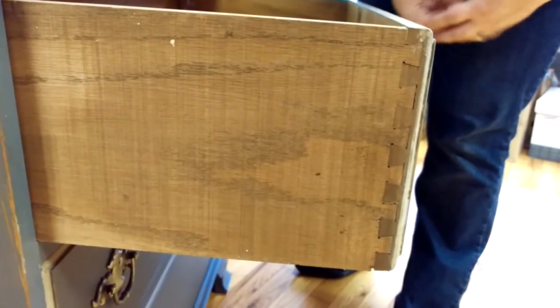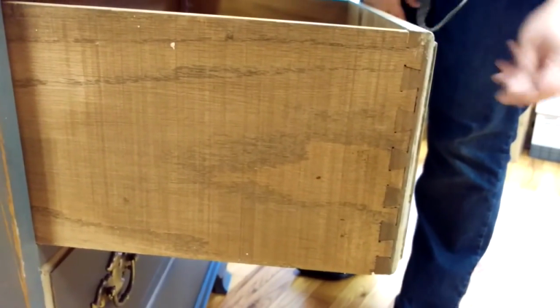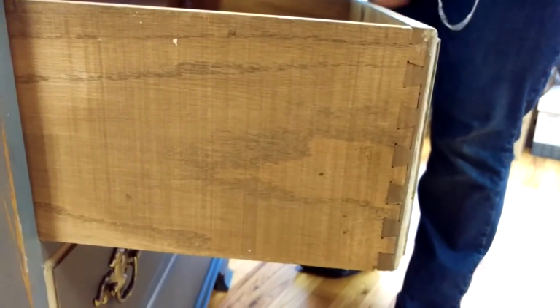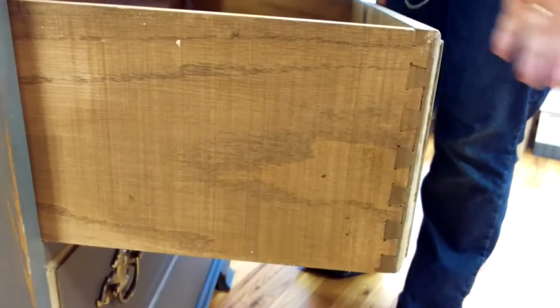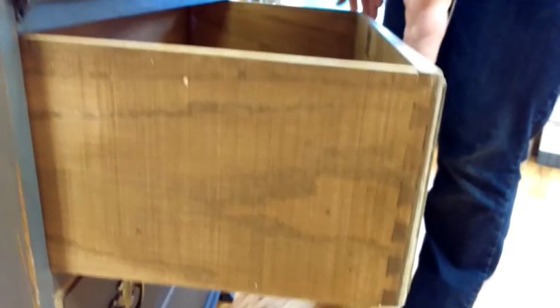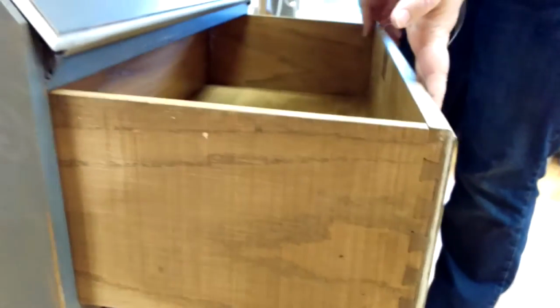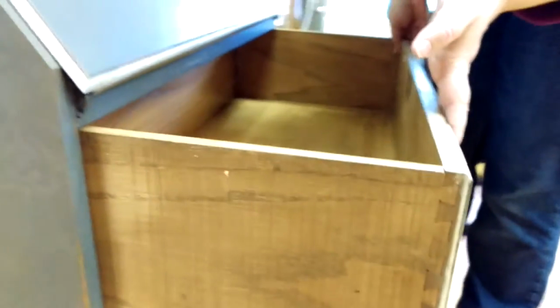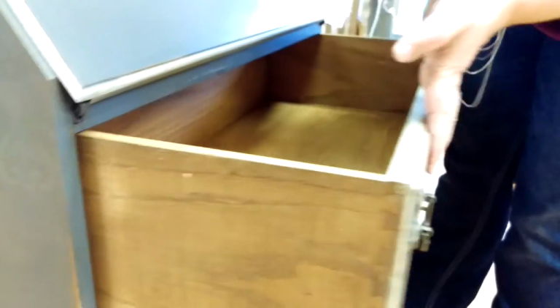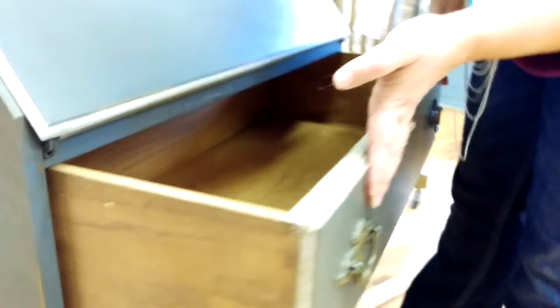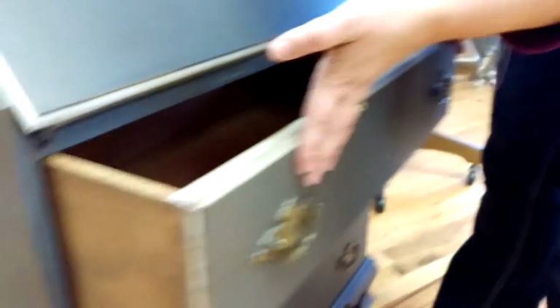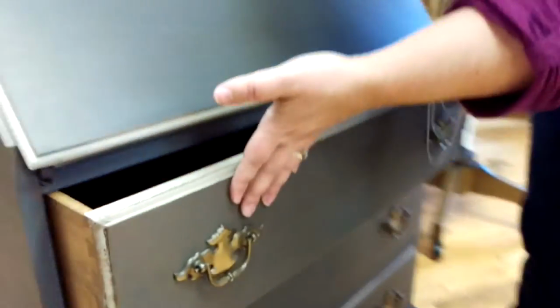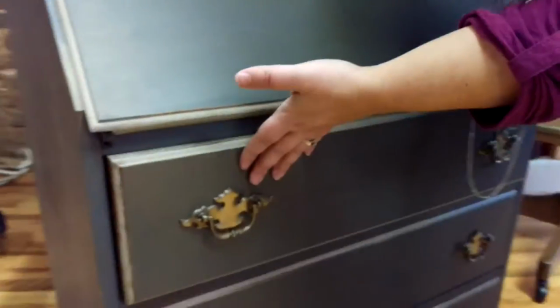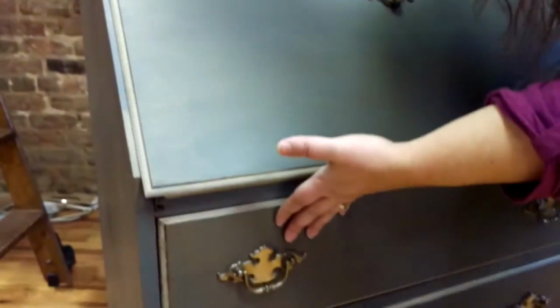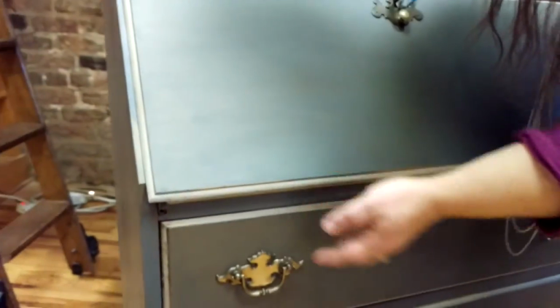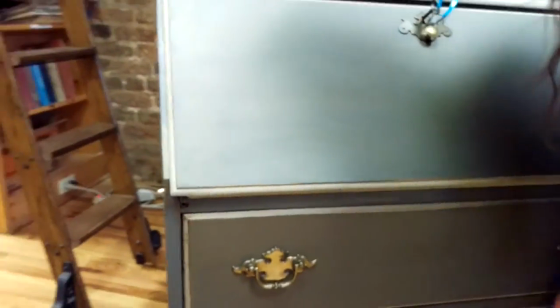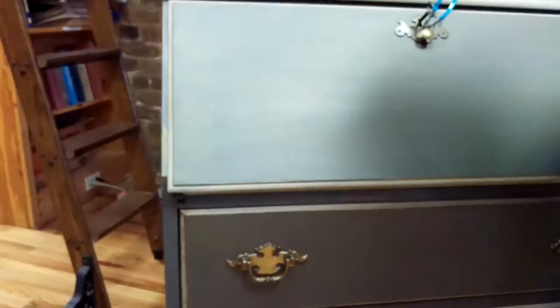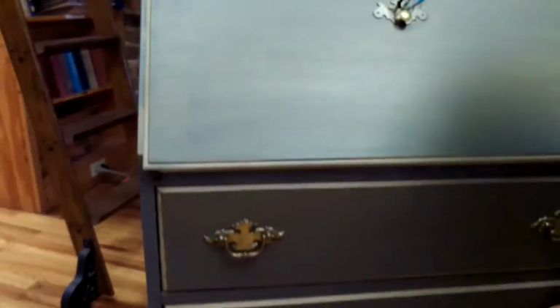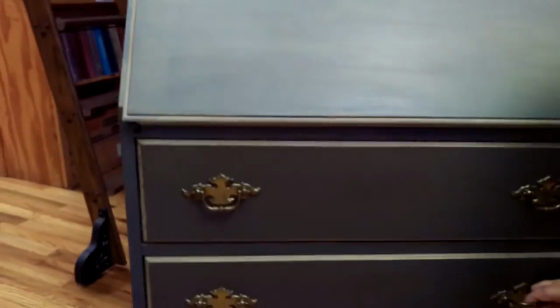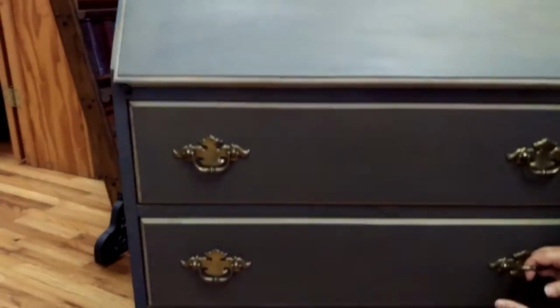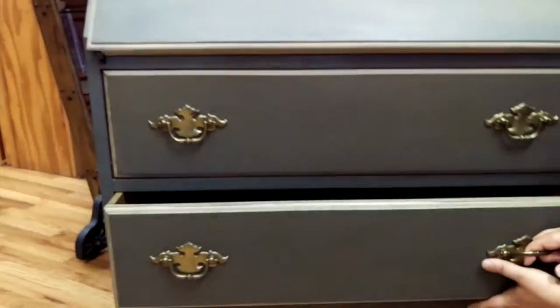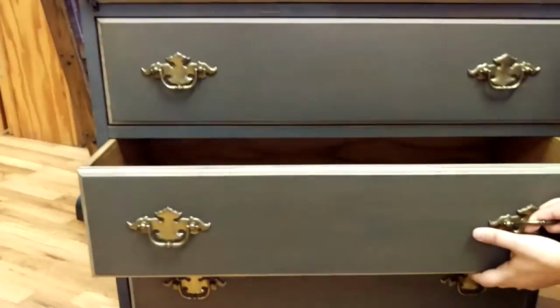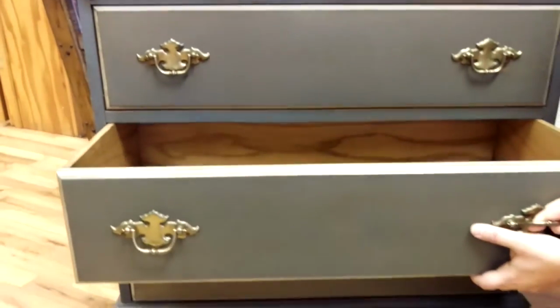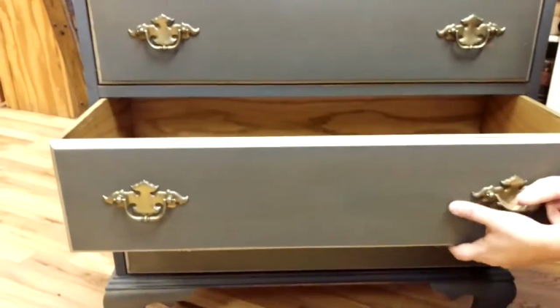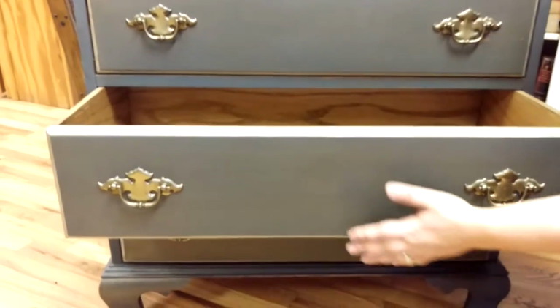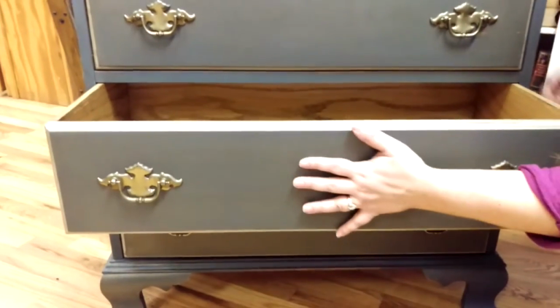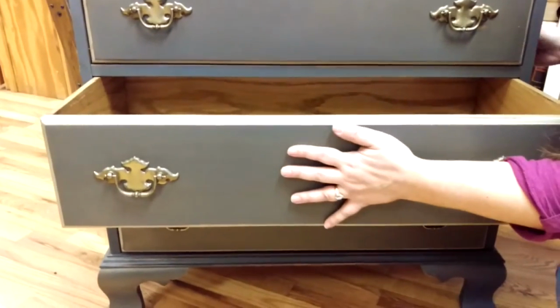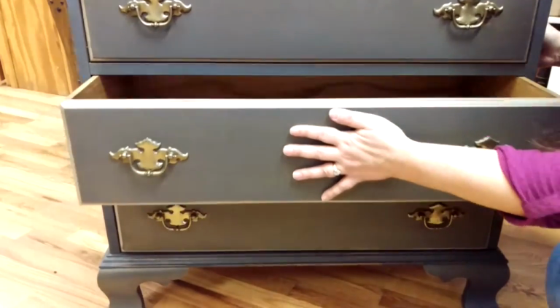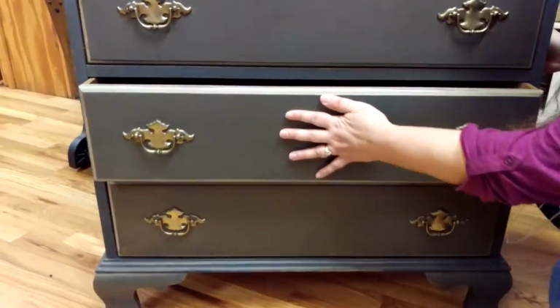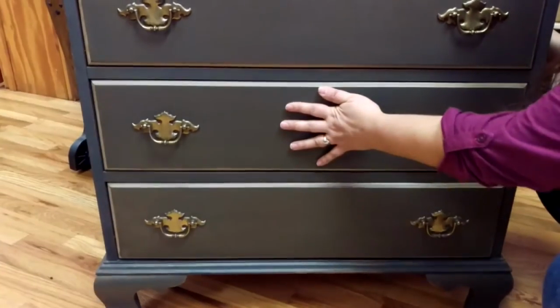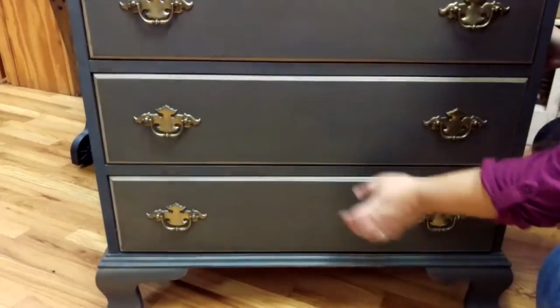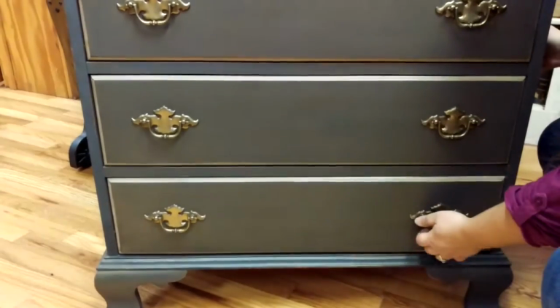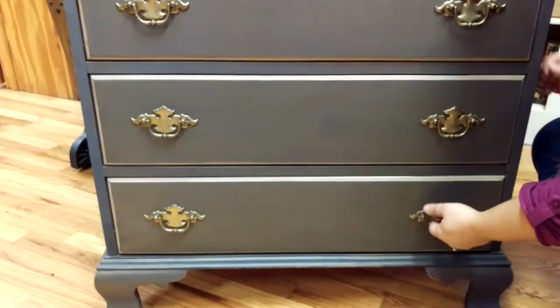They're solid wood, and the outer exterior has been refinished. That's the top drawer, and all the drawers slide. All the hardware is original.